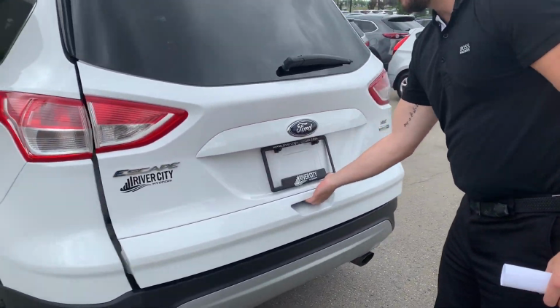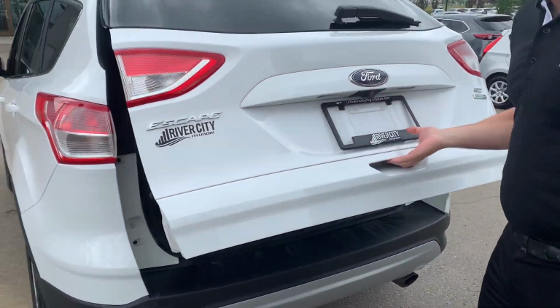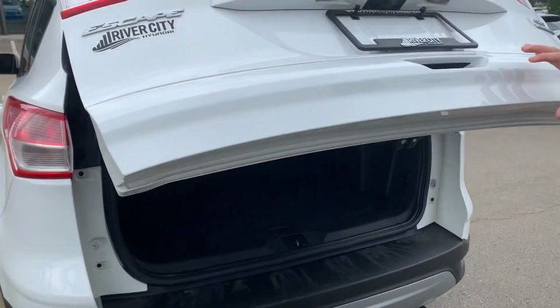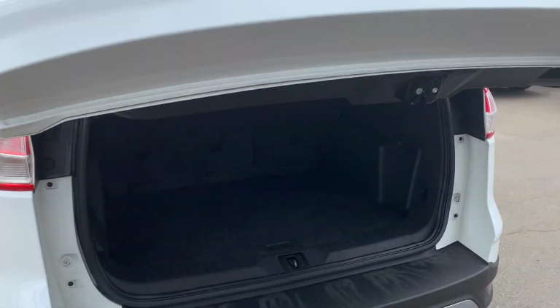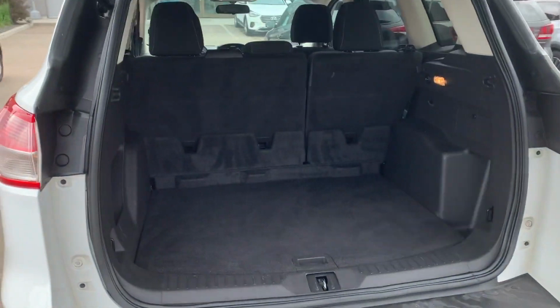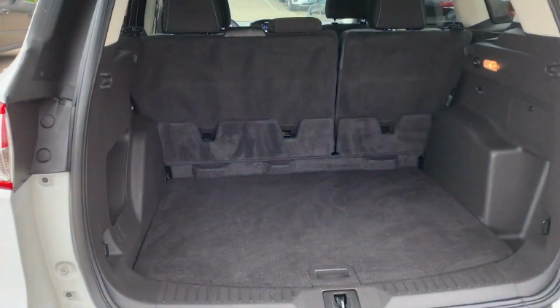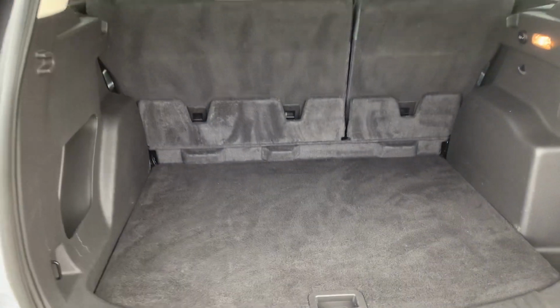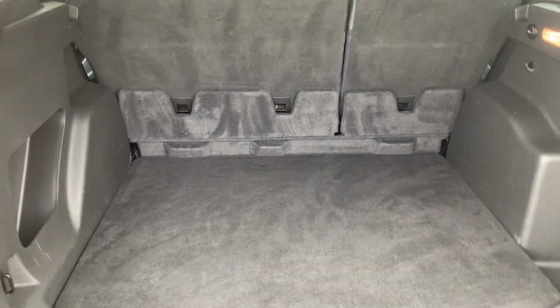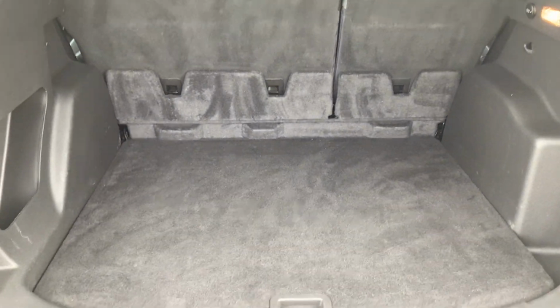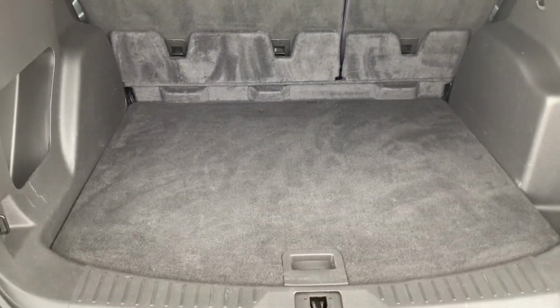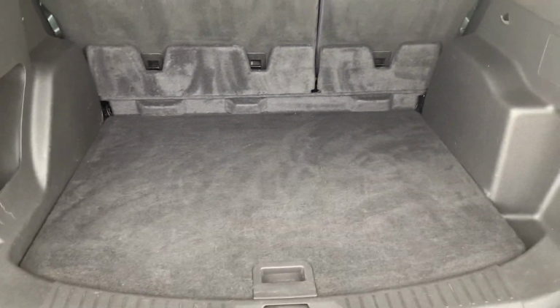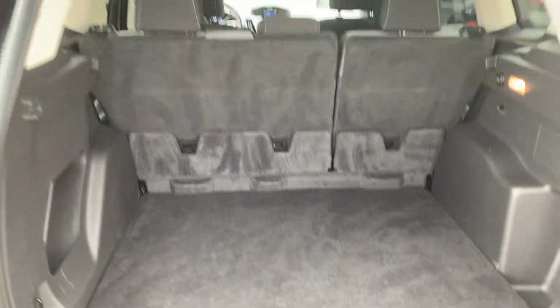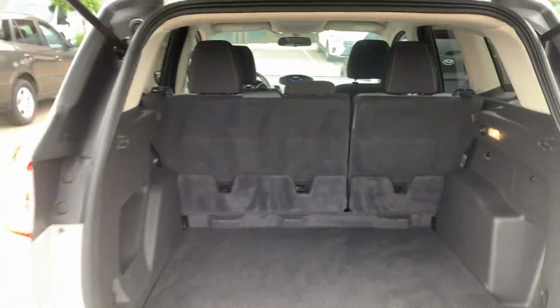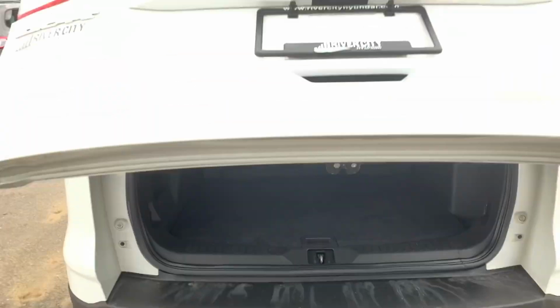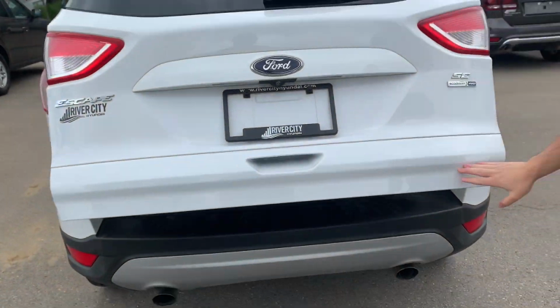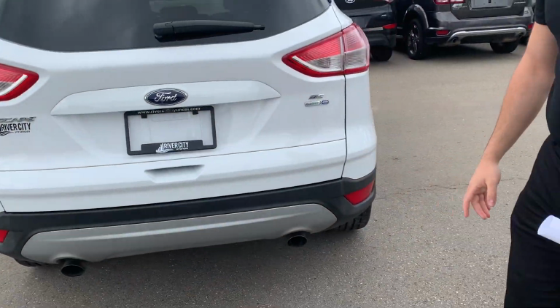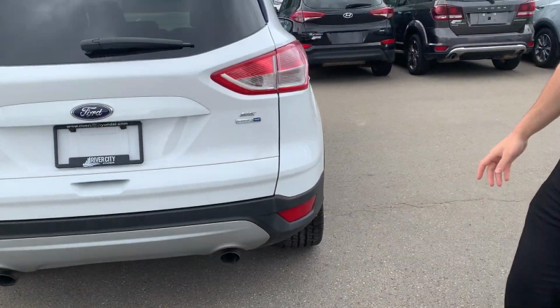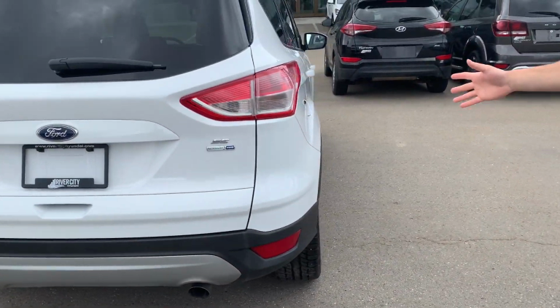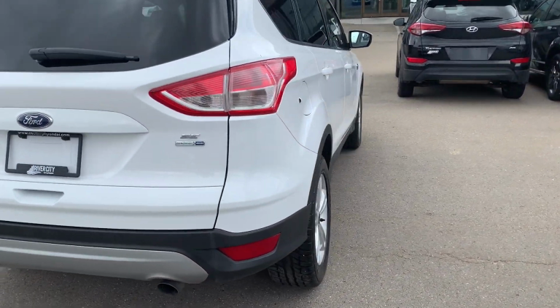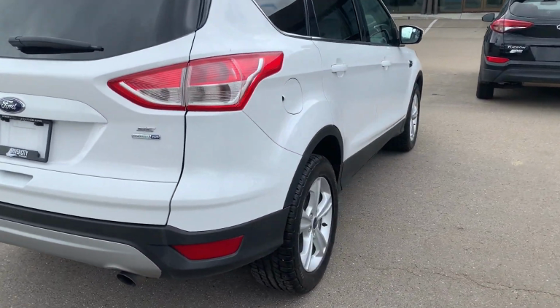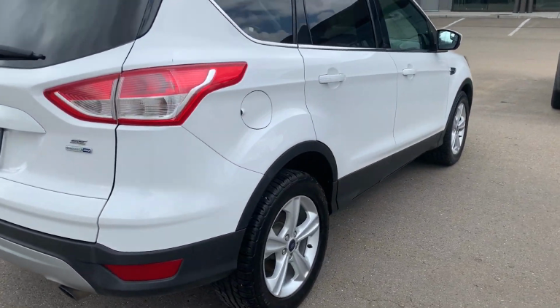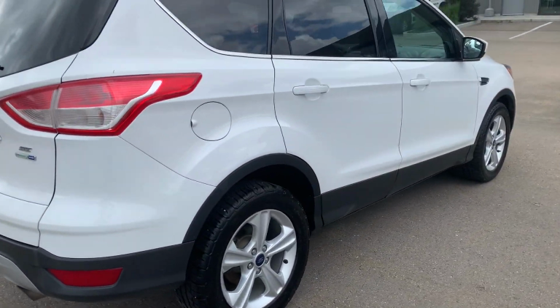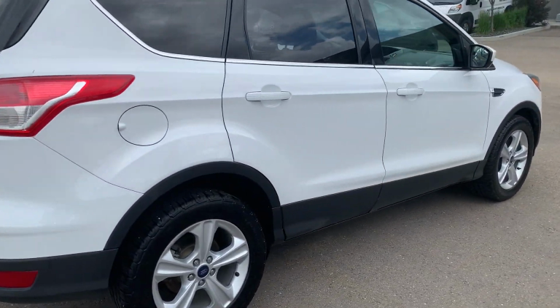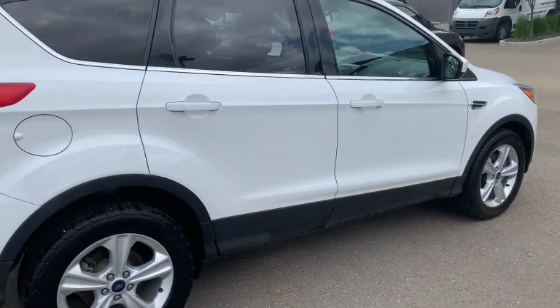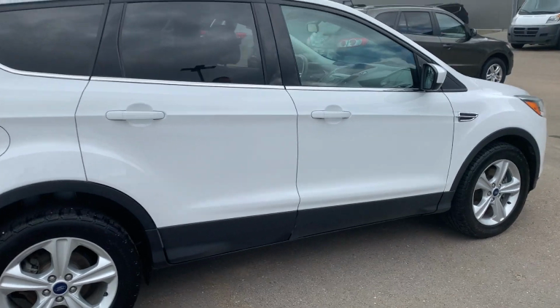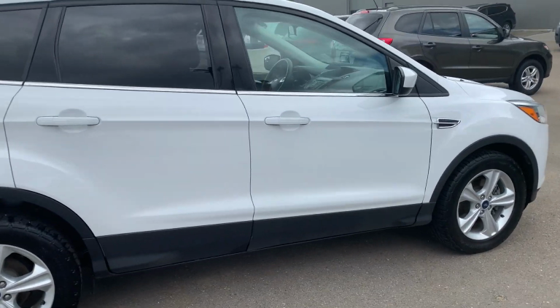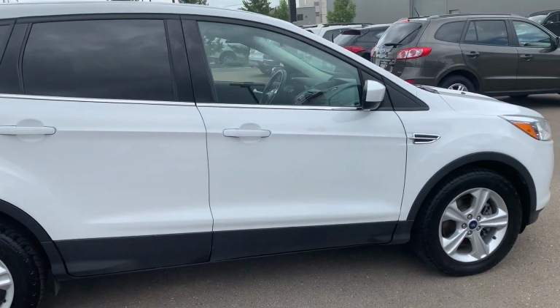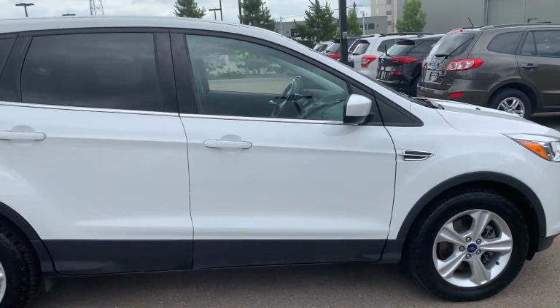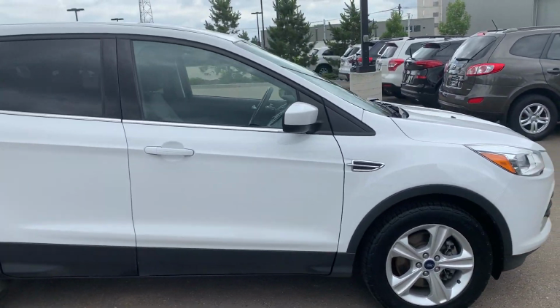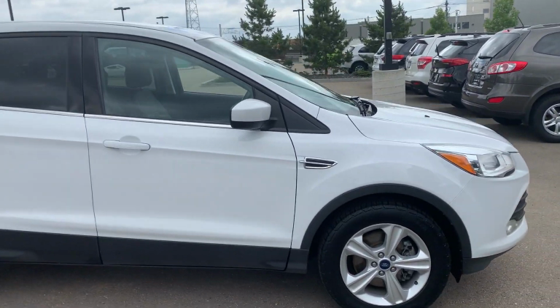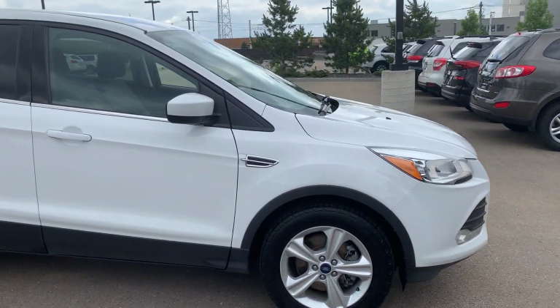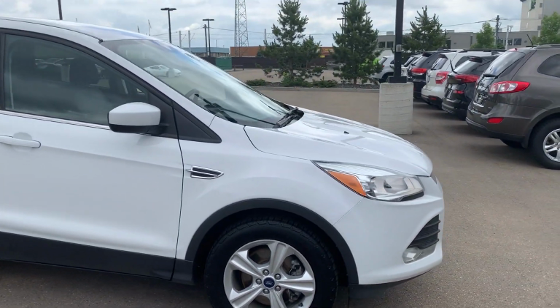Come to the trunk here as well — lots of space for any storage. We'll do a little walk around to show you the cleanliness of the vehicle. There's no rust, there's no damage to the vehicle. It was very well-kept by the last owner.